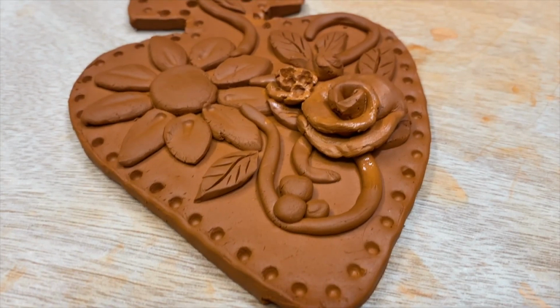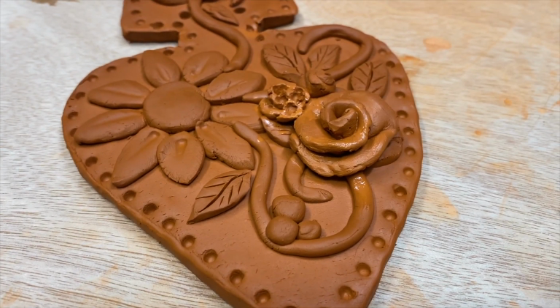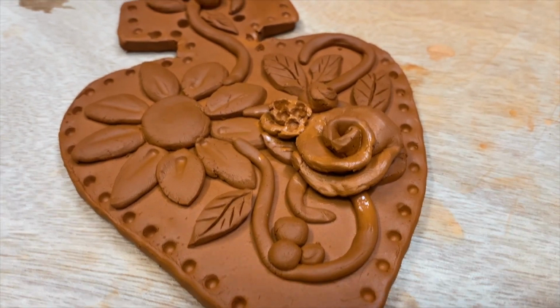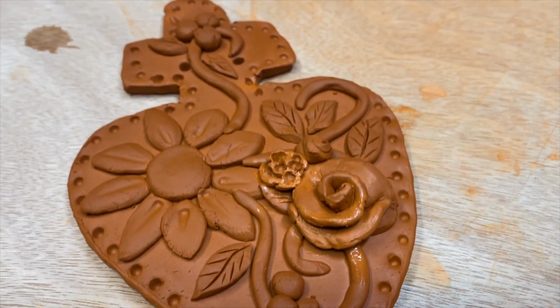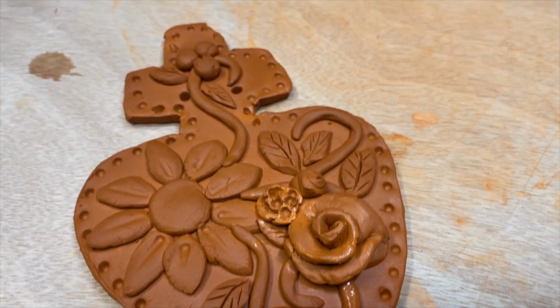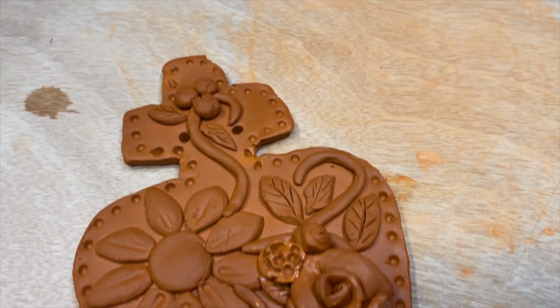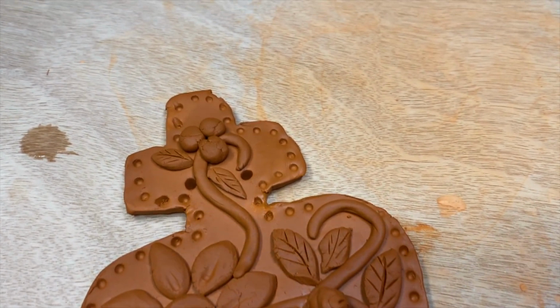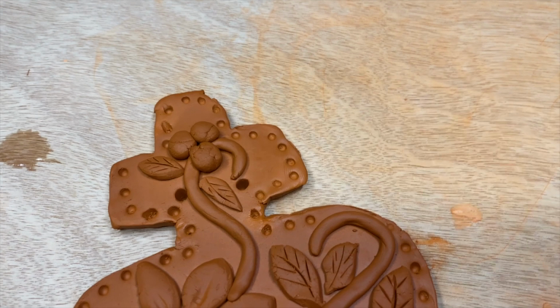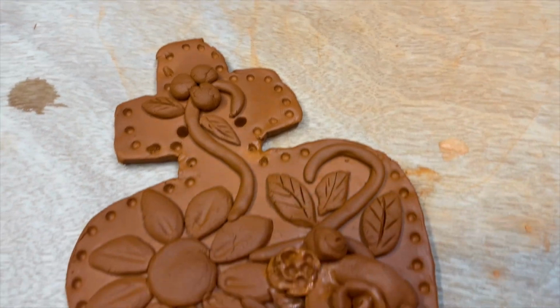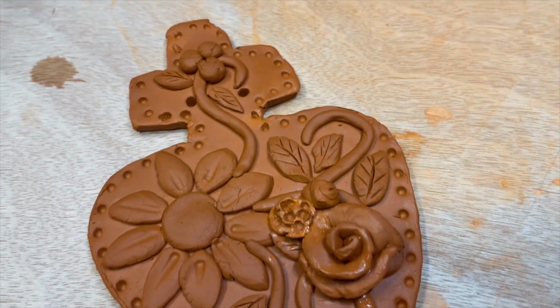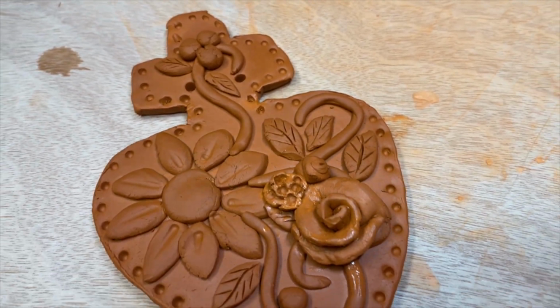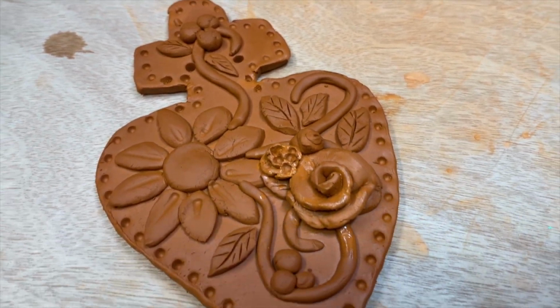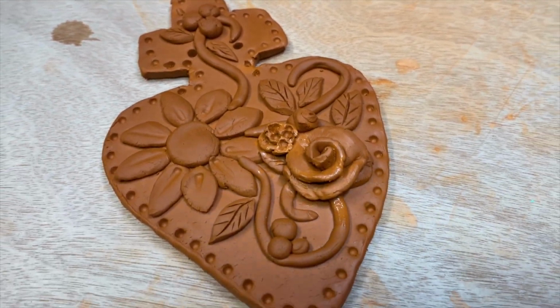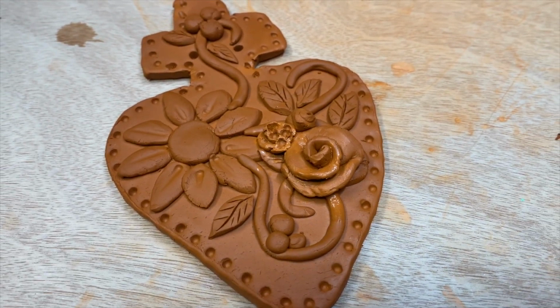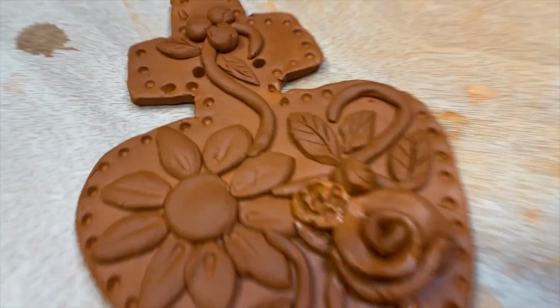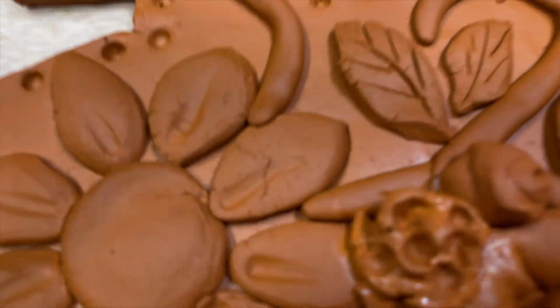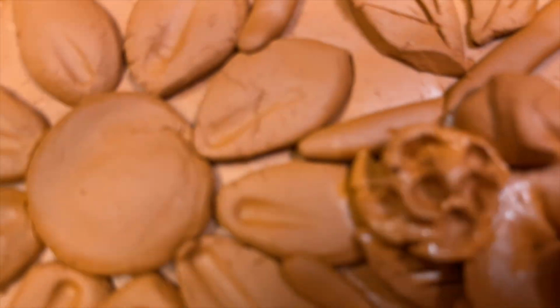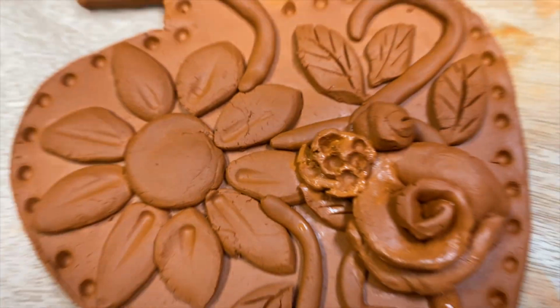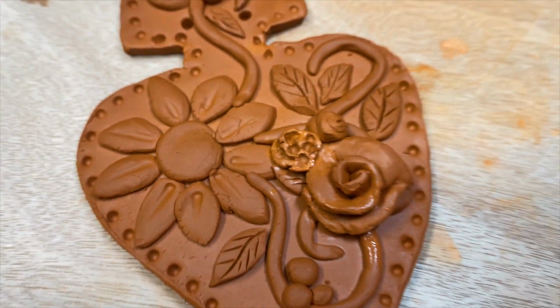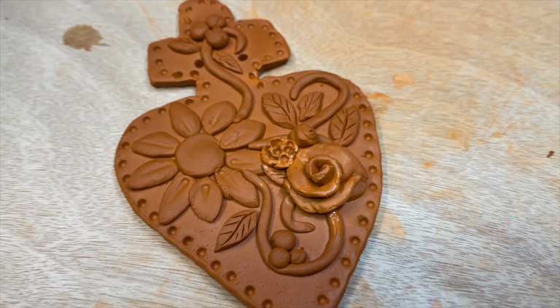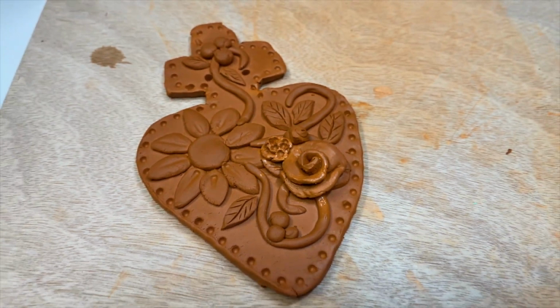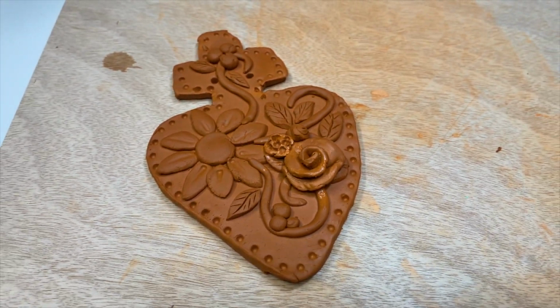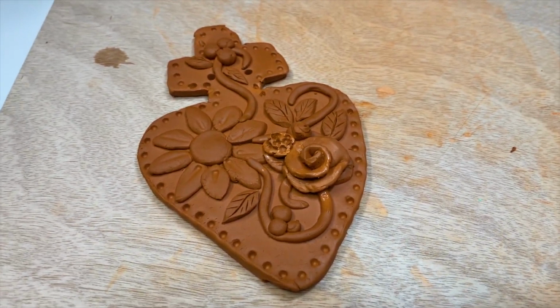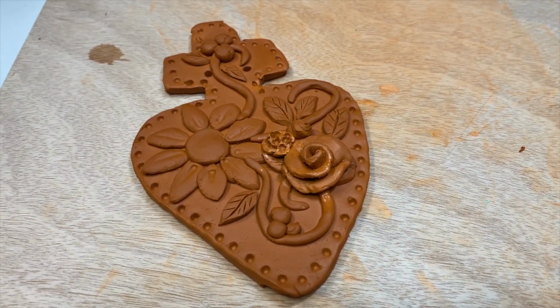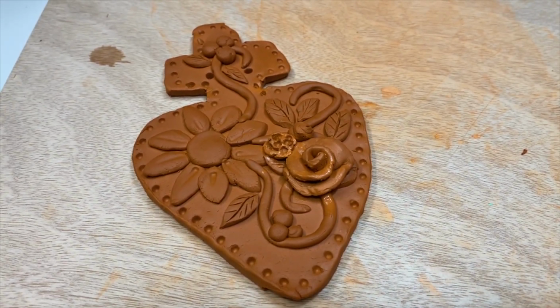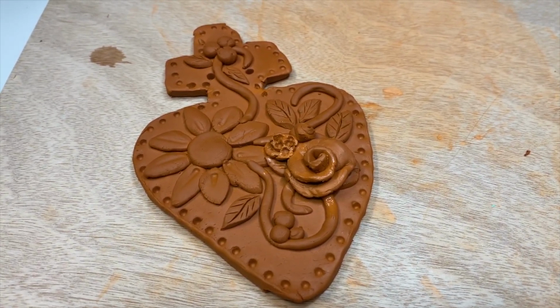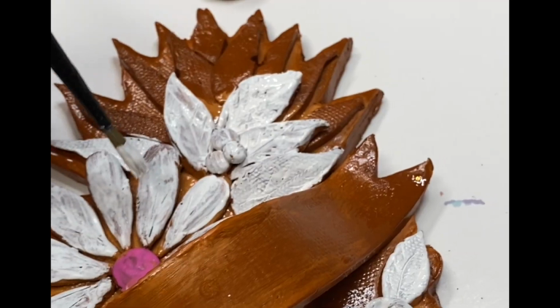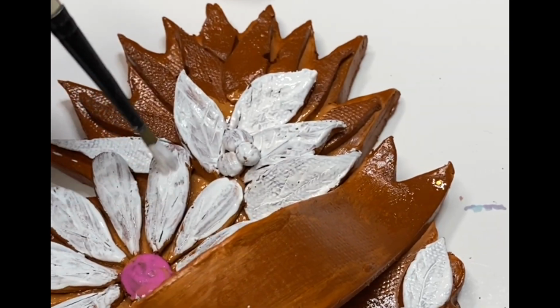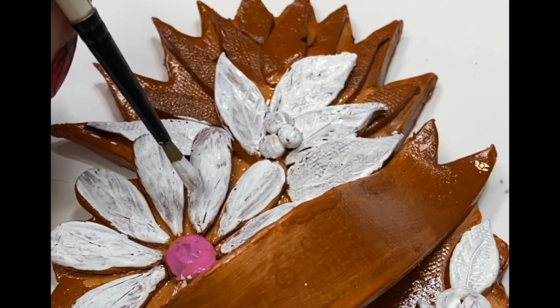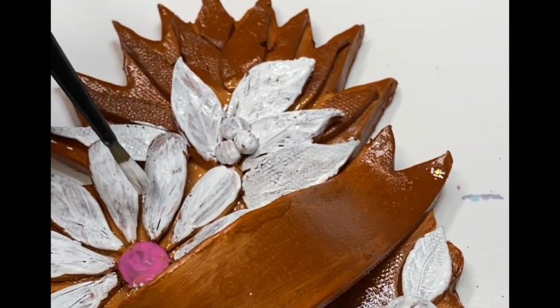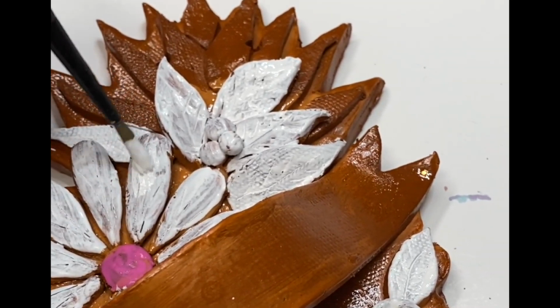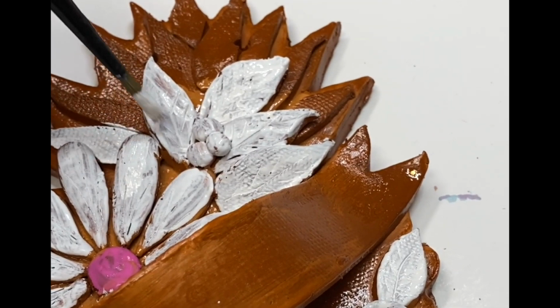Here is my finished piece. You can see I added two holes at the top so that I could use wire to hang it, because this will be a heavy piece. I'm going to let this air-dry for 24 hours, and then I can paint it.